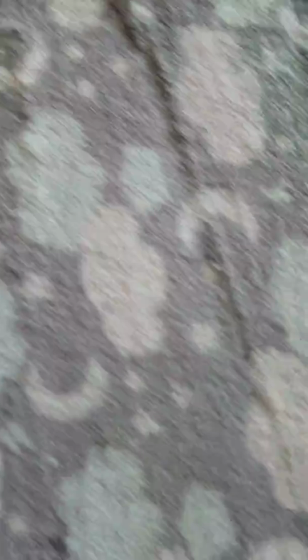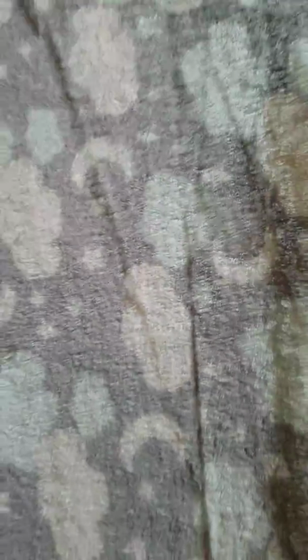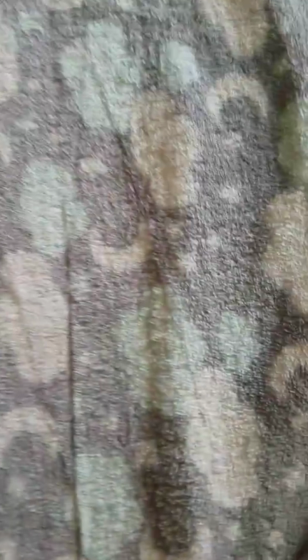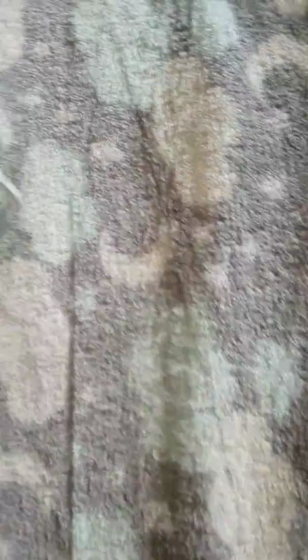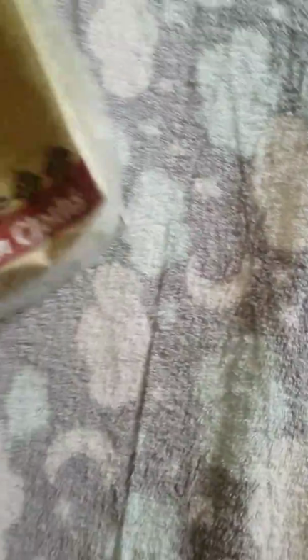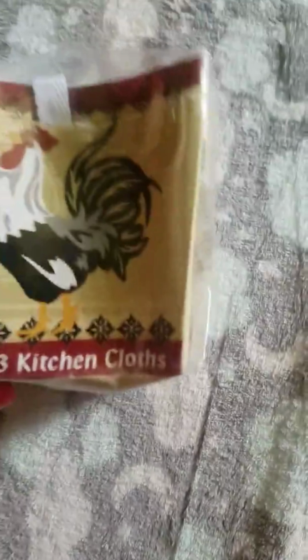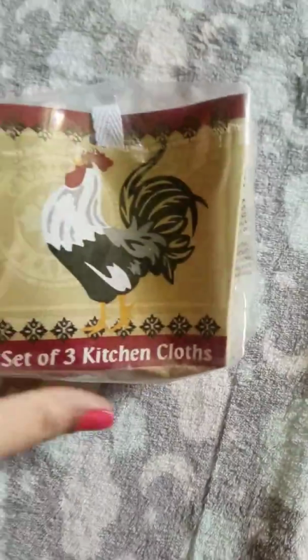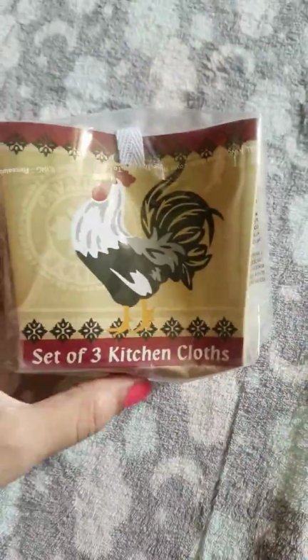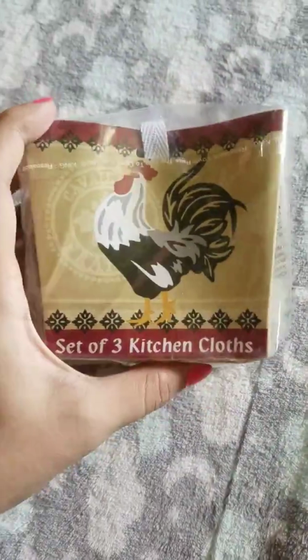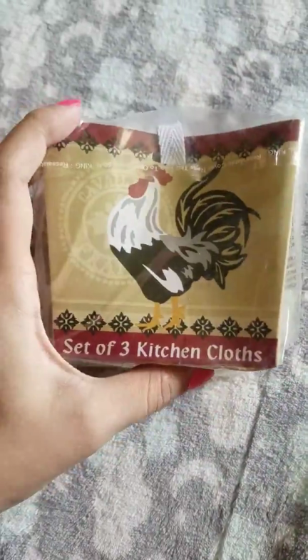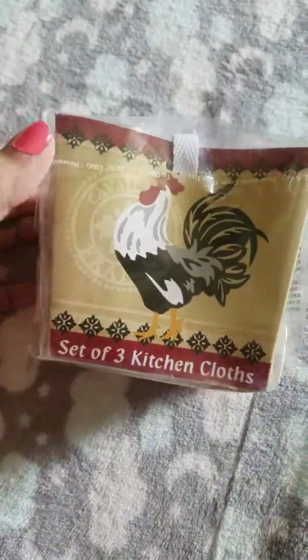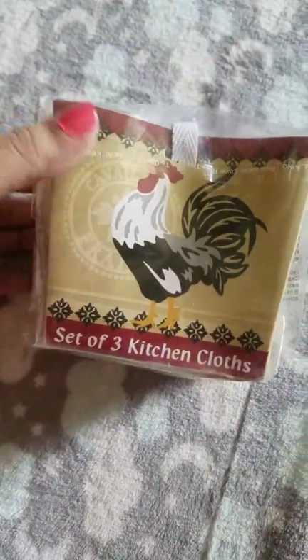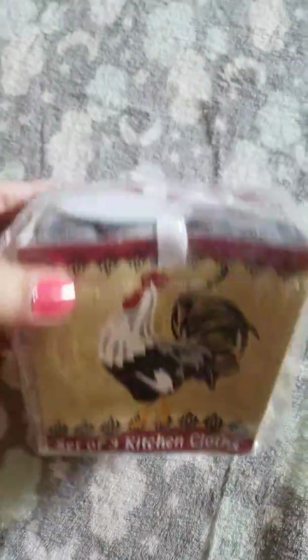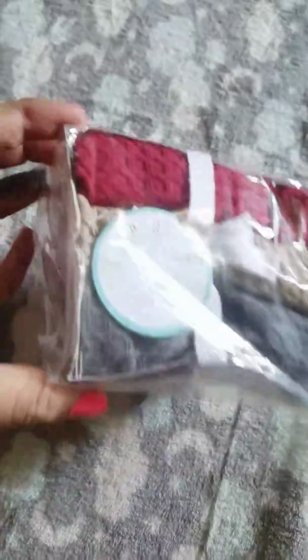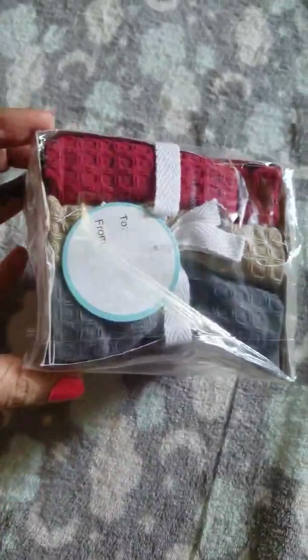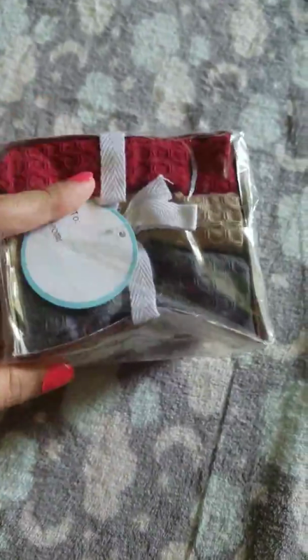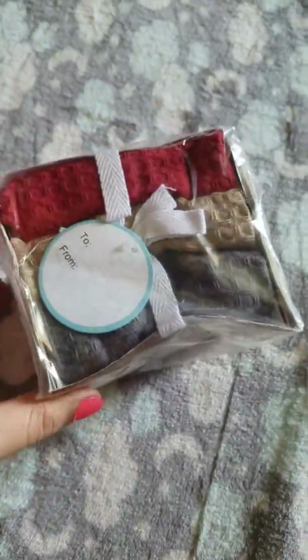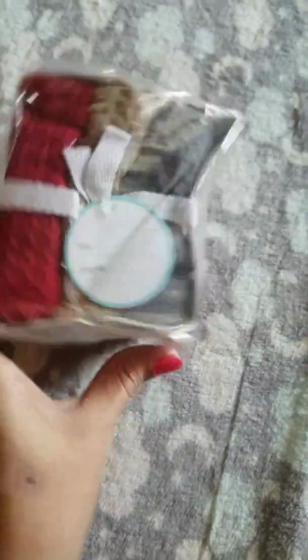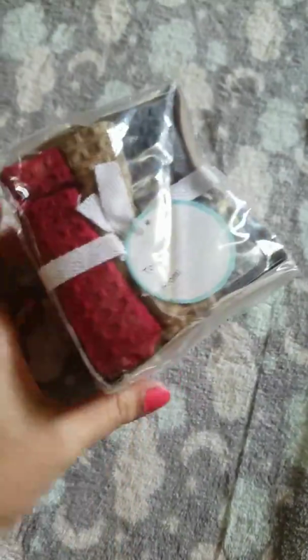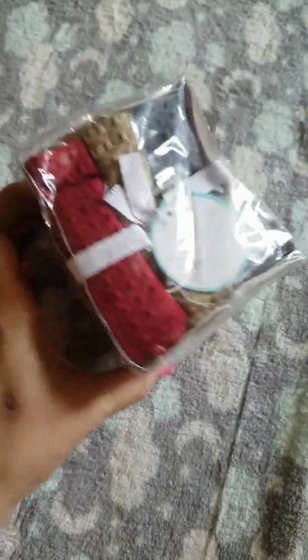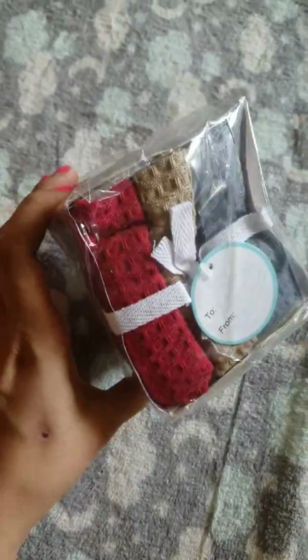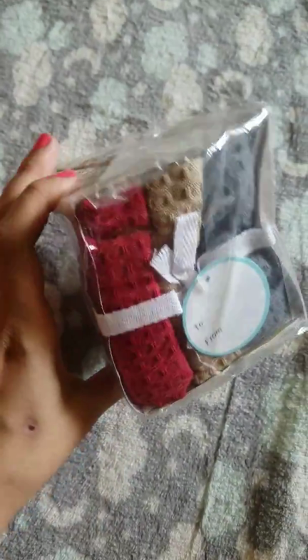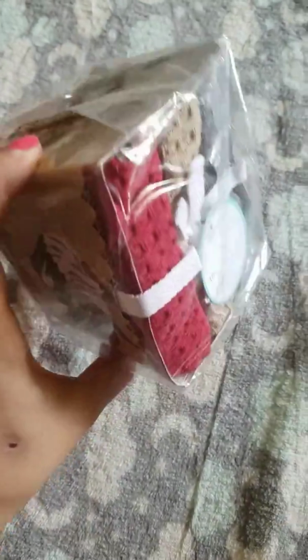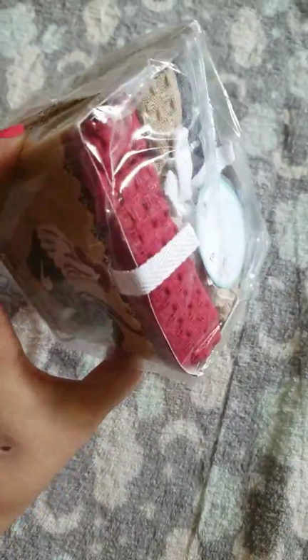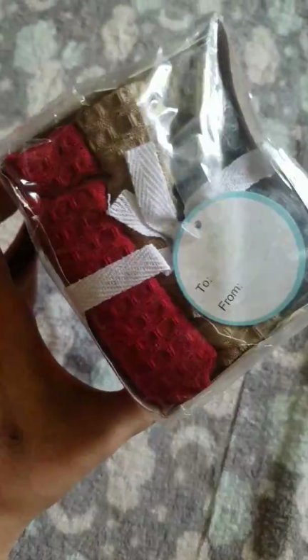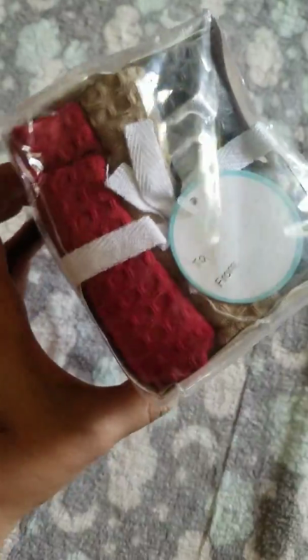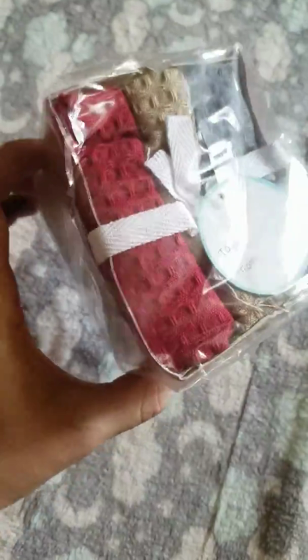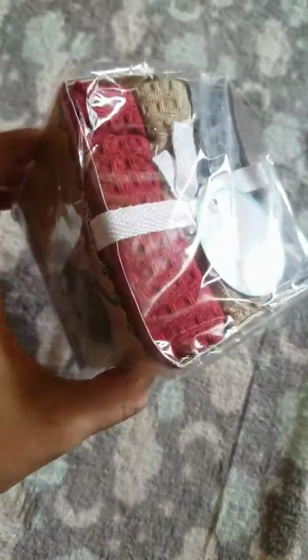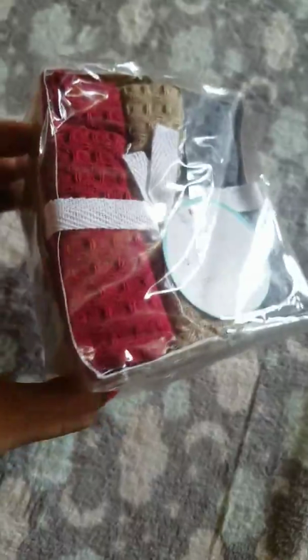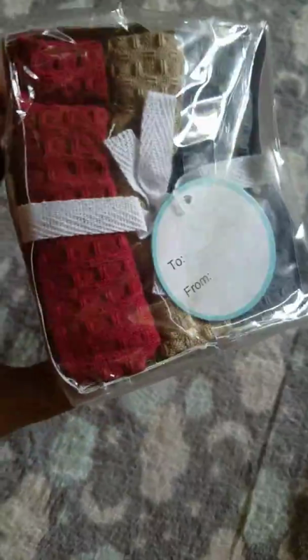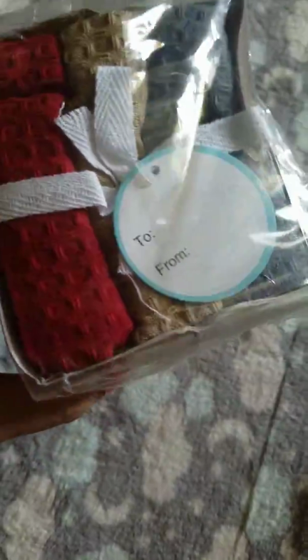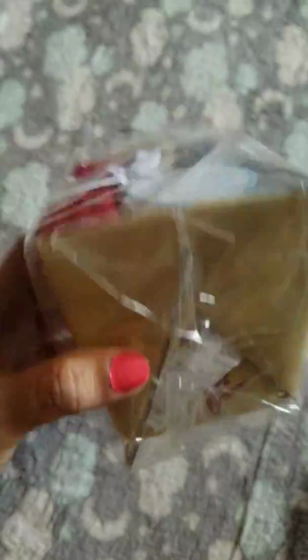And we have a set of three kitchen cloths — just three cloths for the kitchen in red, beige, and gray.